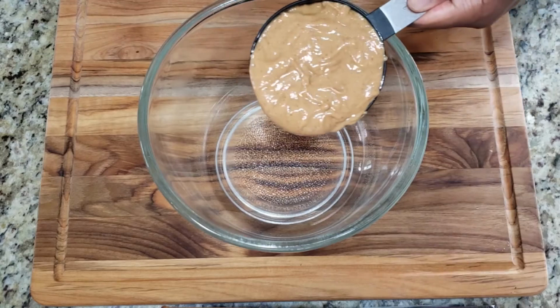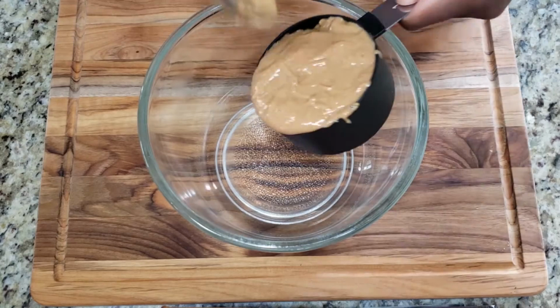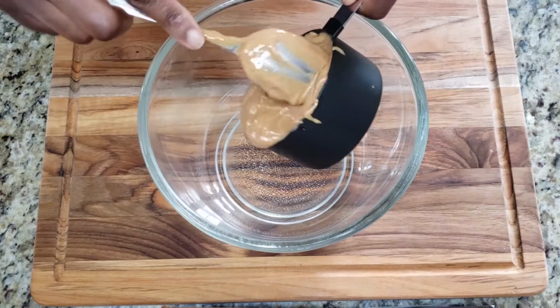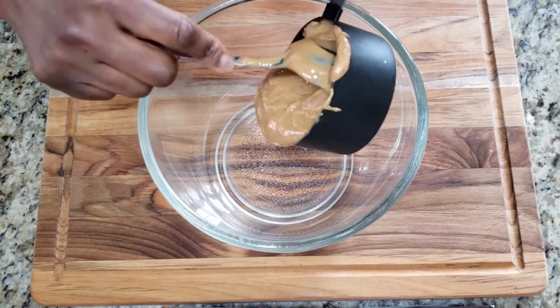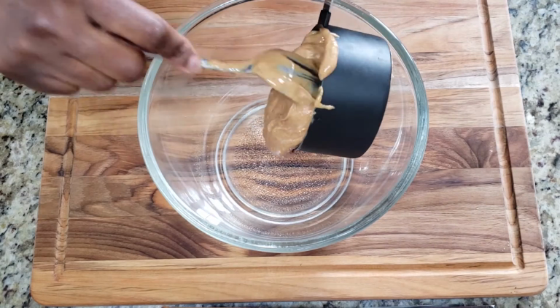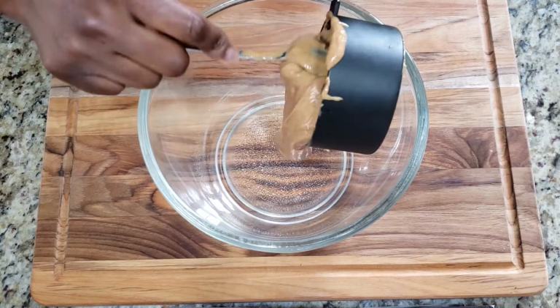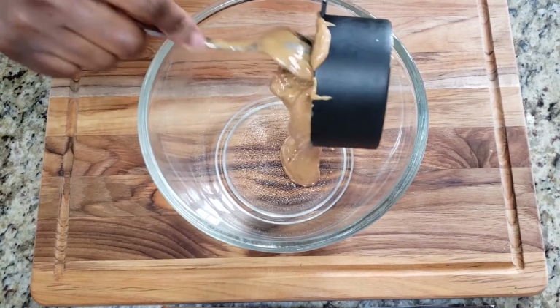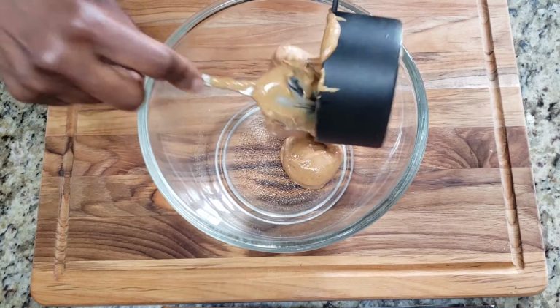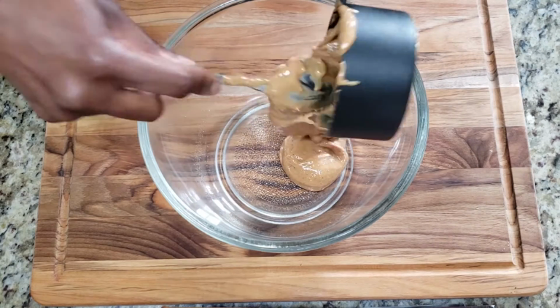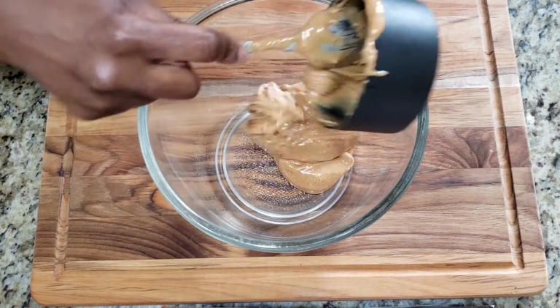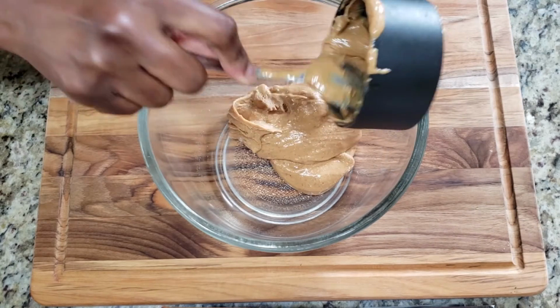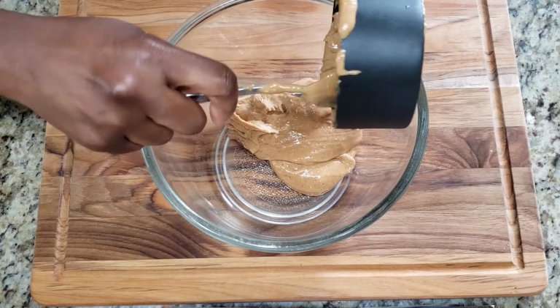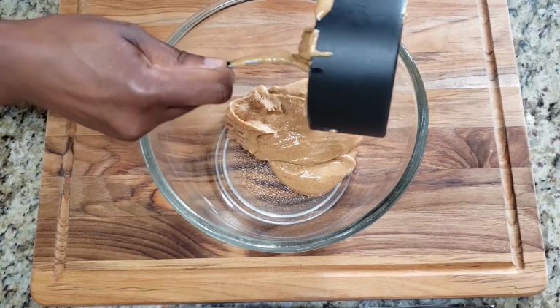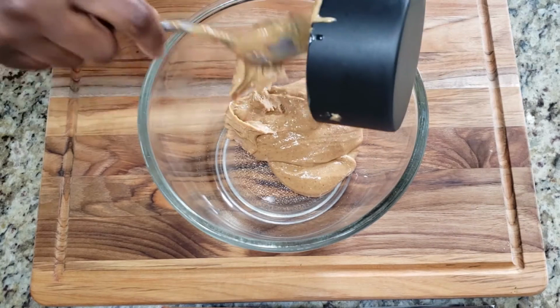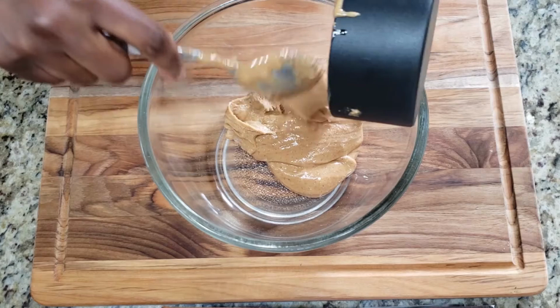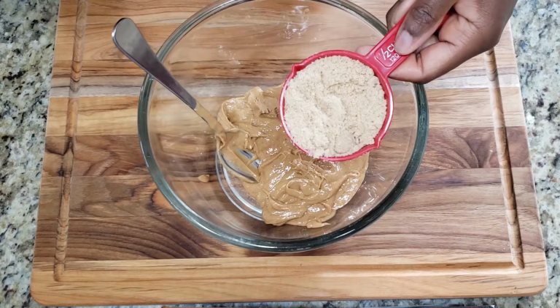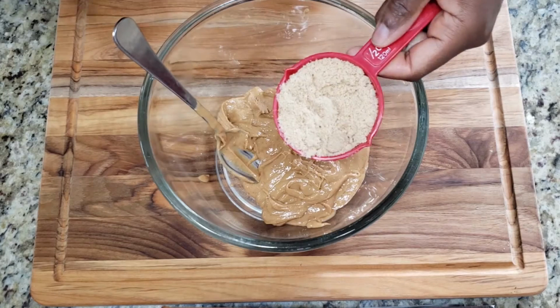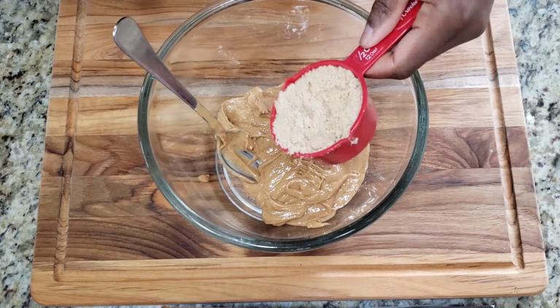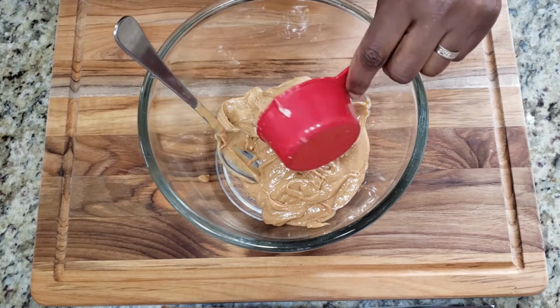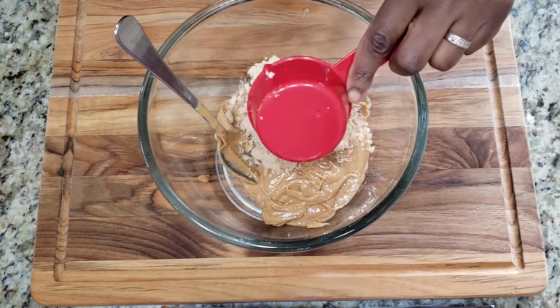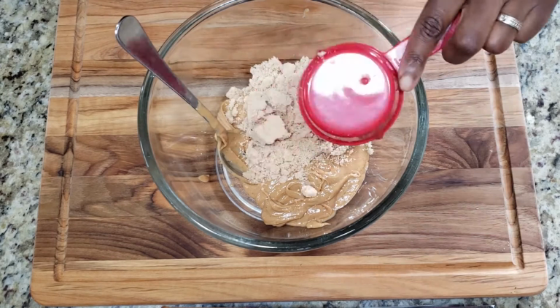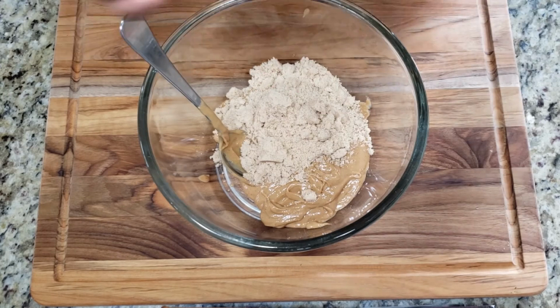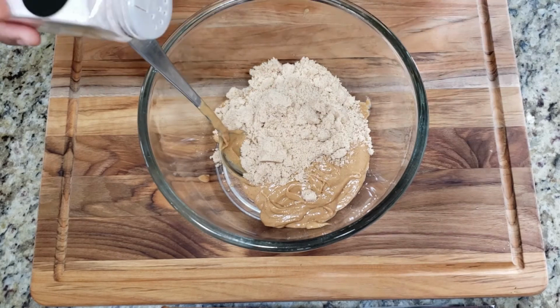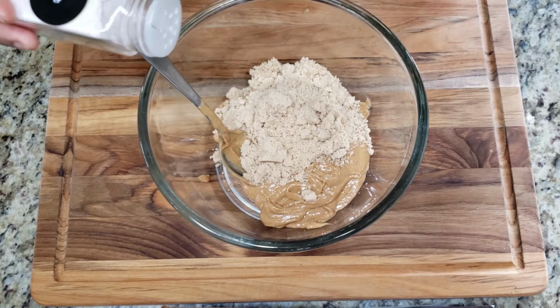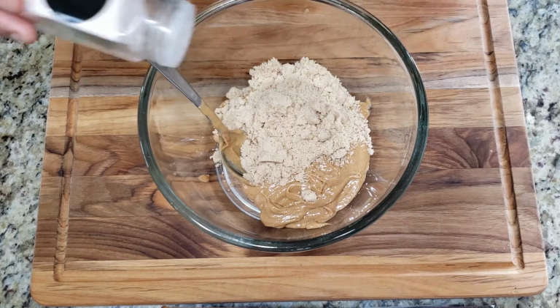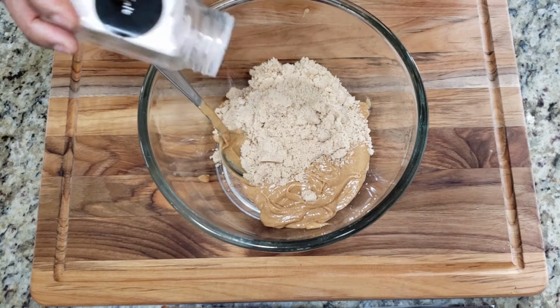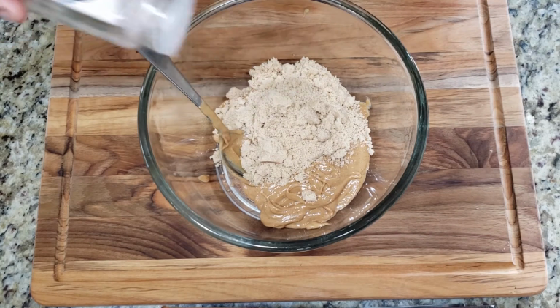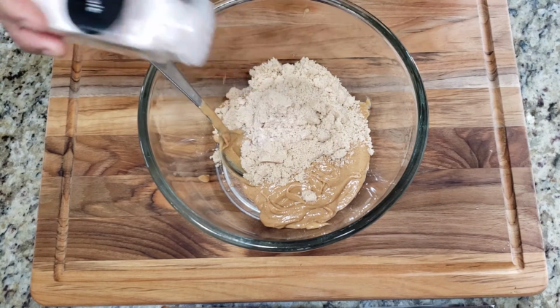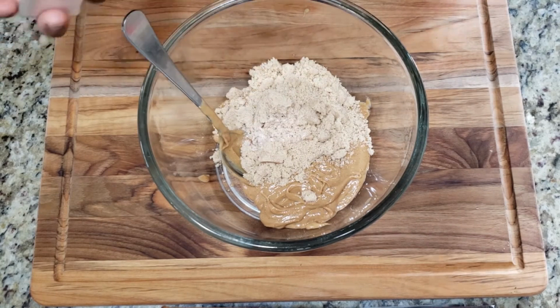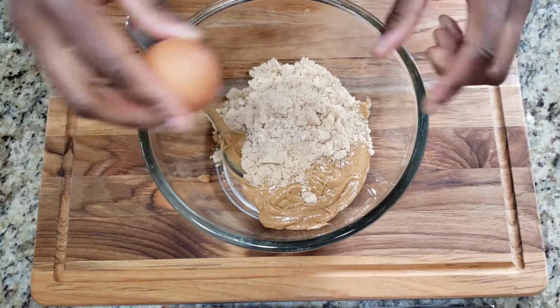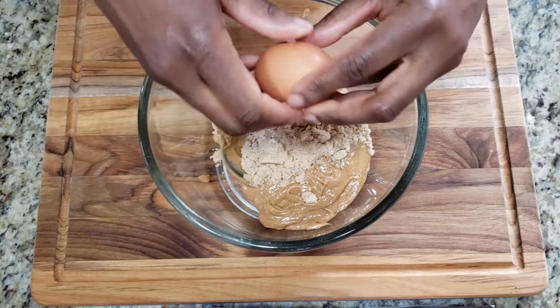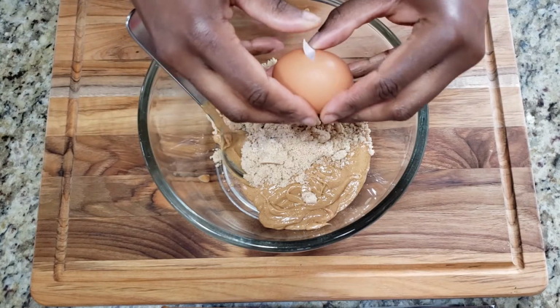So this is one cup of peanut butter, and I'm using smooth but crunchy peanut butter would be great too. Half a cup of brown sugar, this is optional but I like a dash of salt, and one egg.